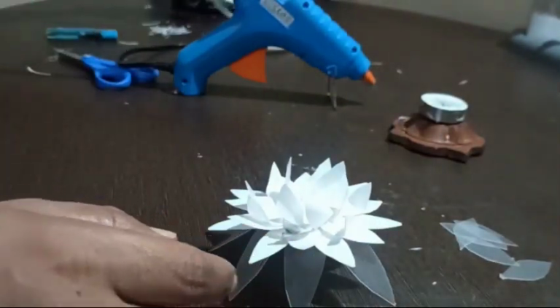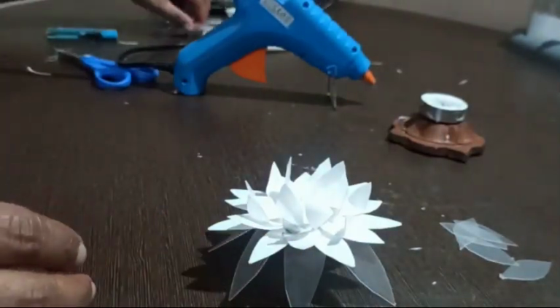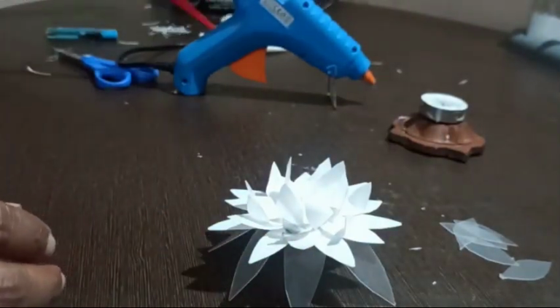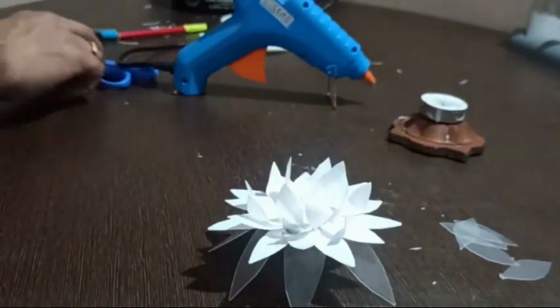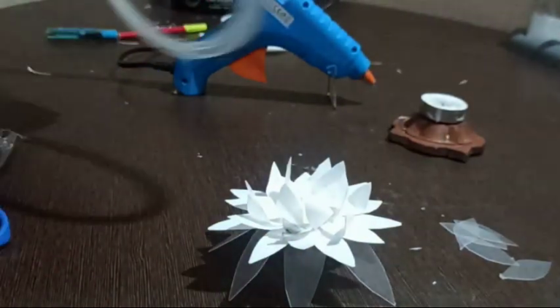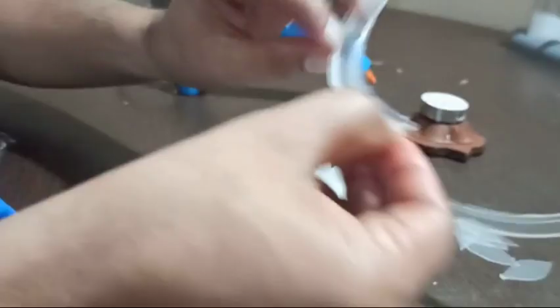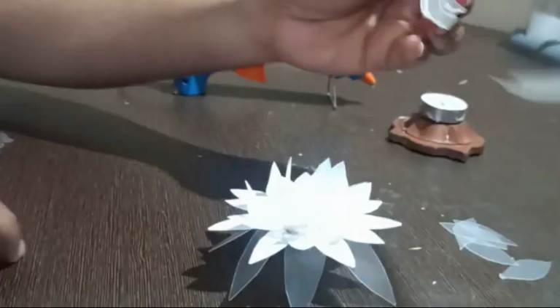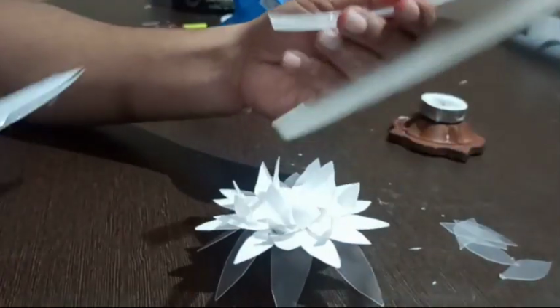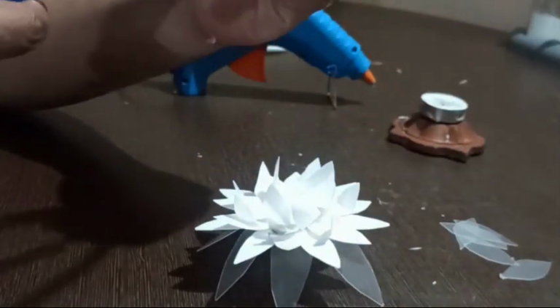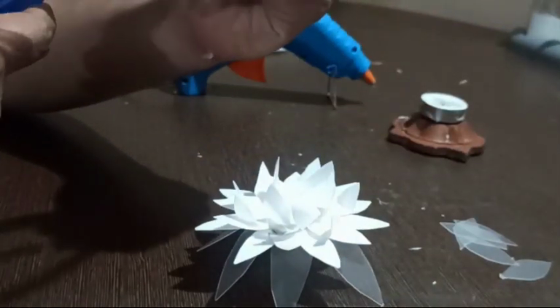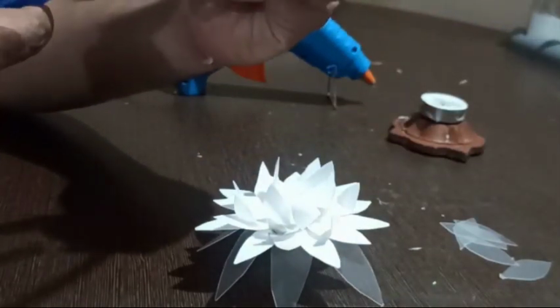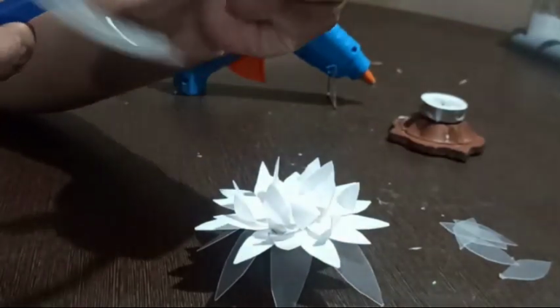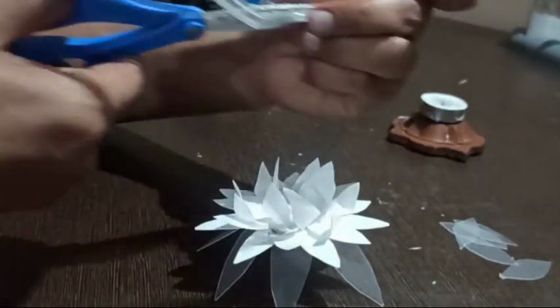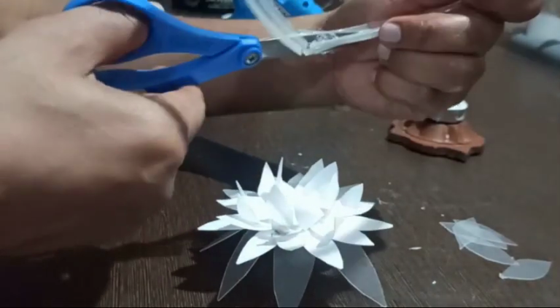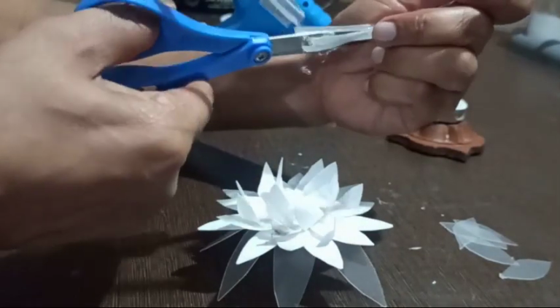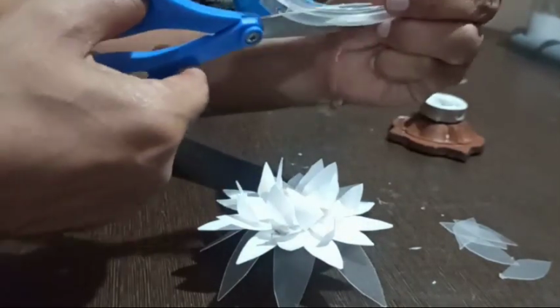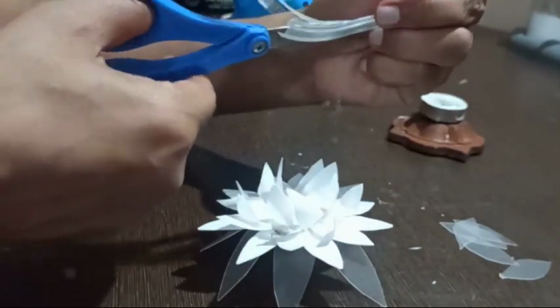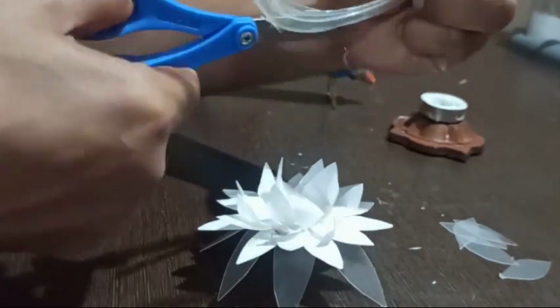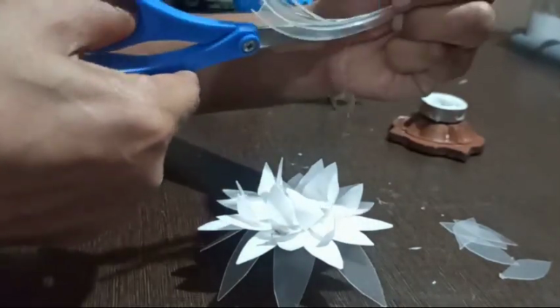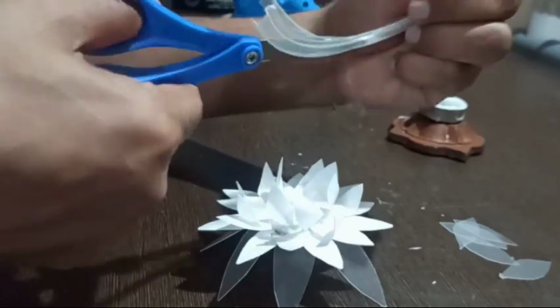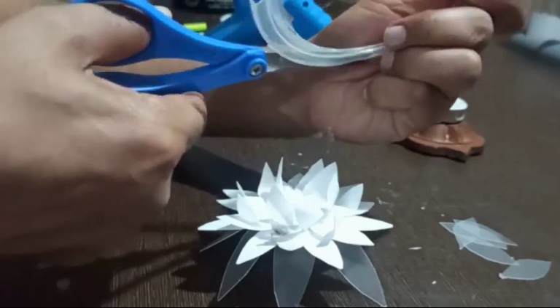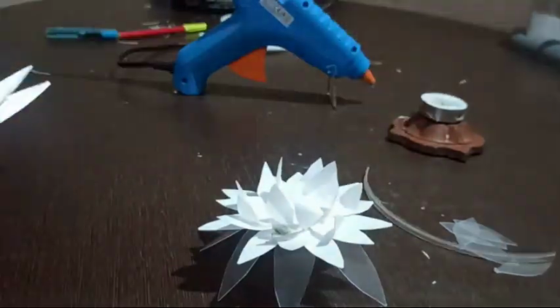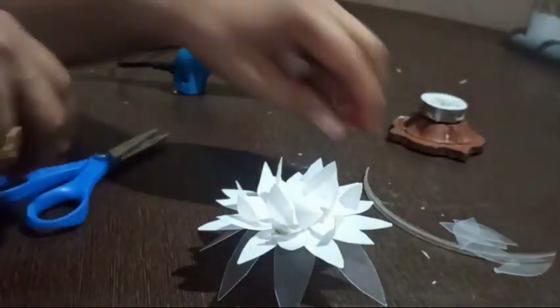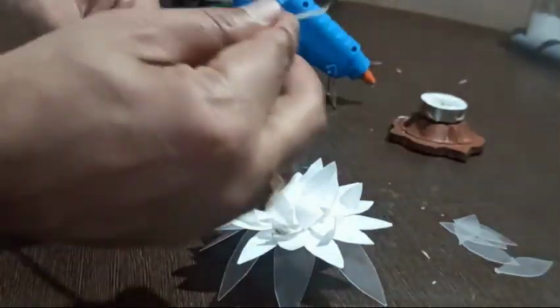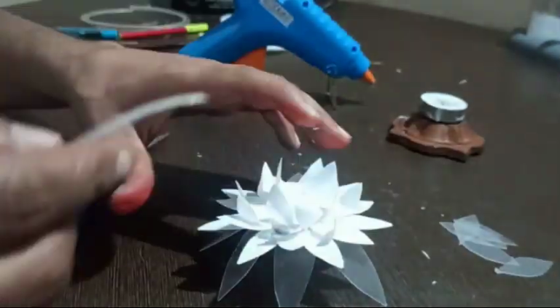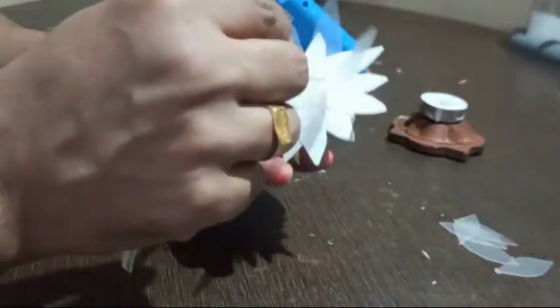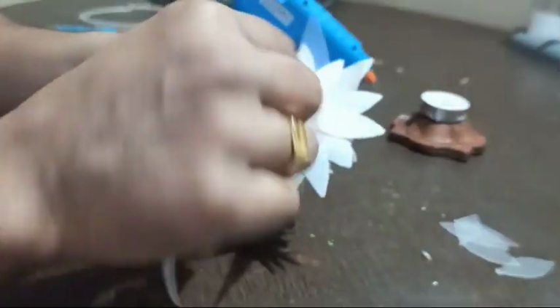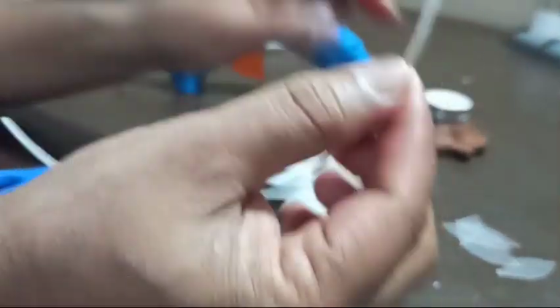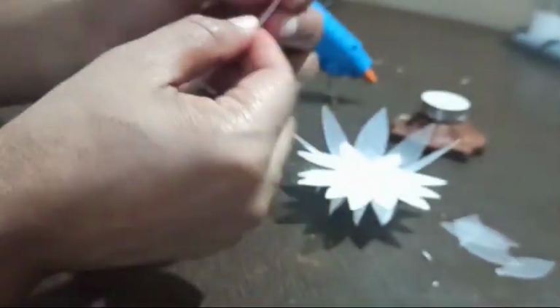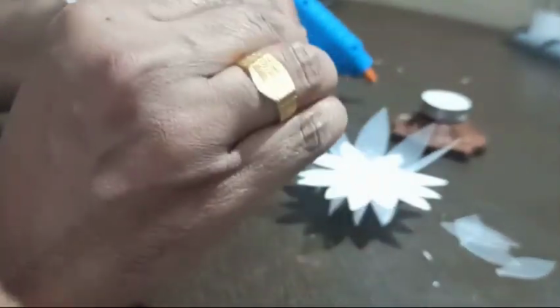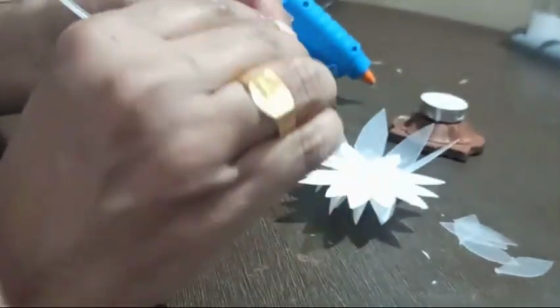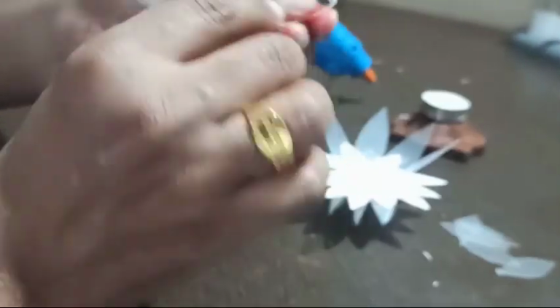Cut the end corners to get the stem portion. Now fix the stem to the middle portion of the flower by bending one side of the stem and sticking it using a glue gun.